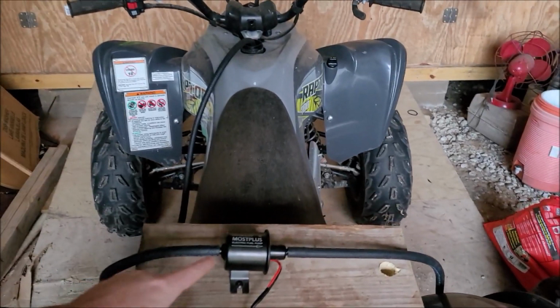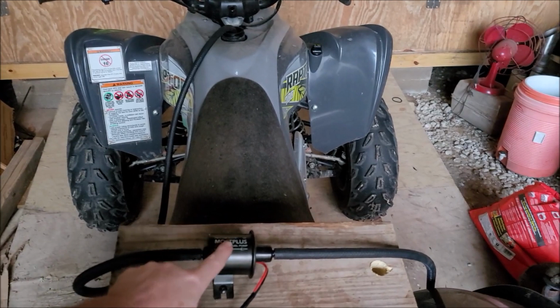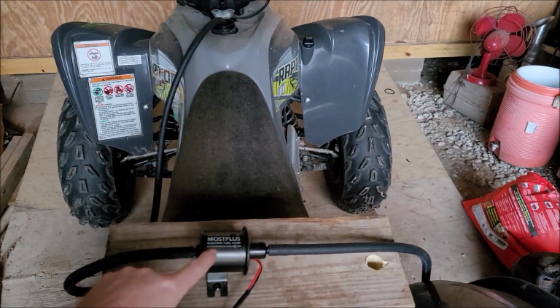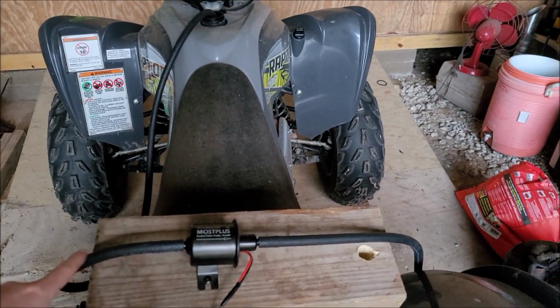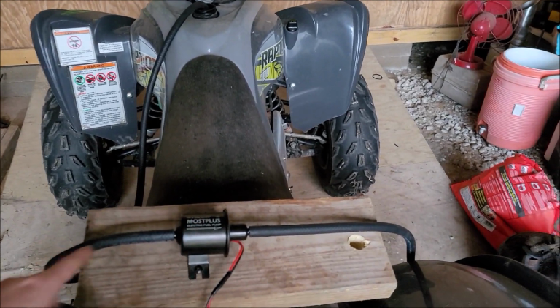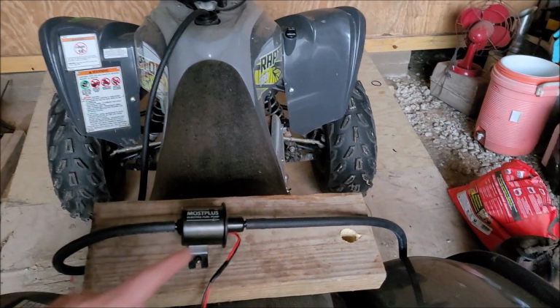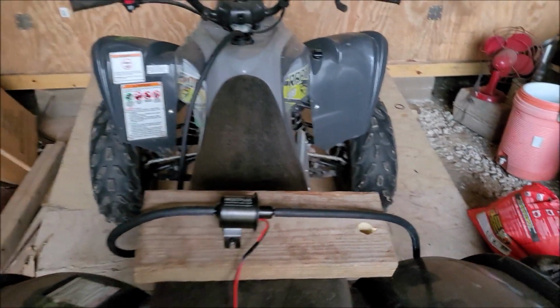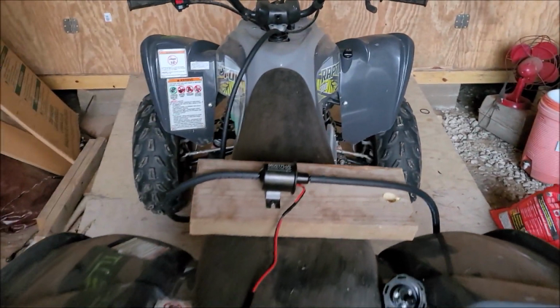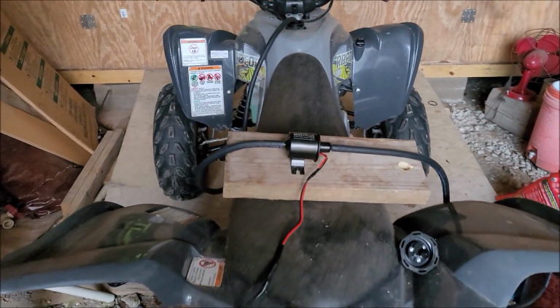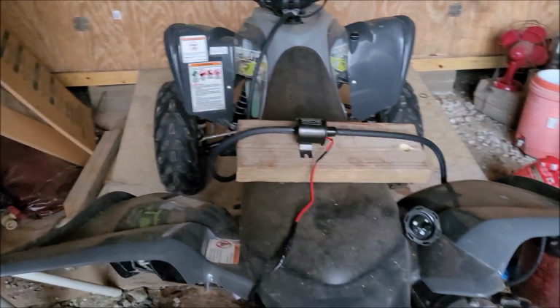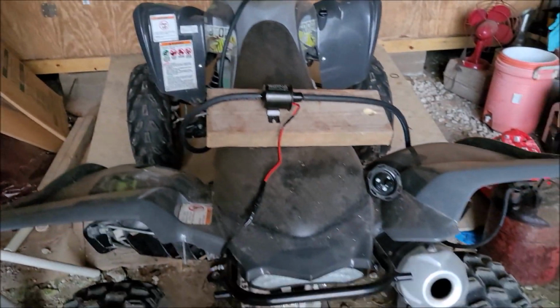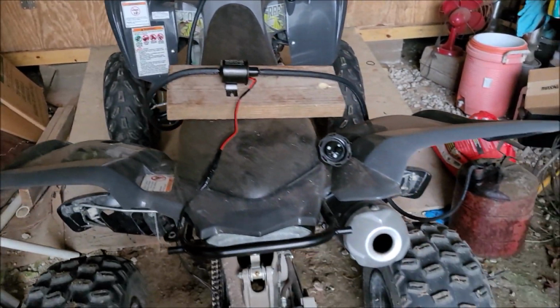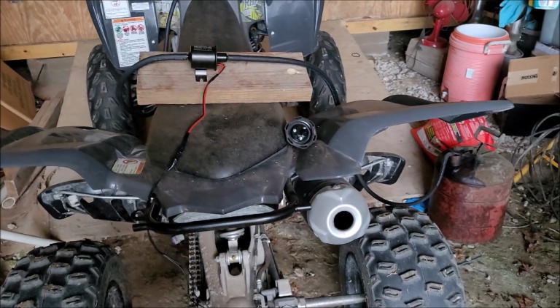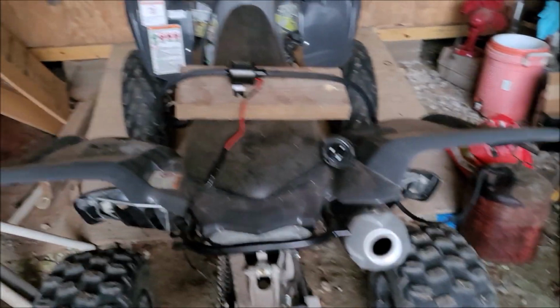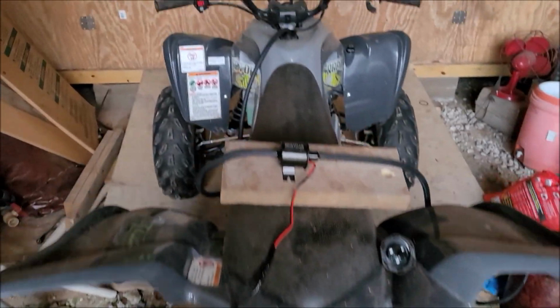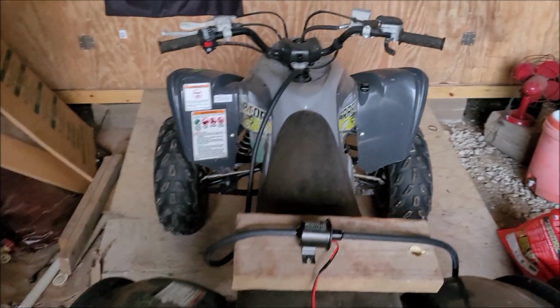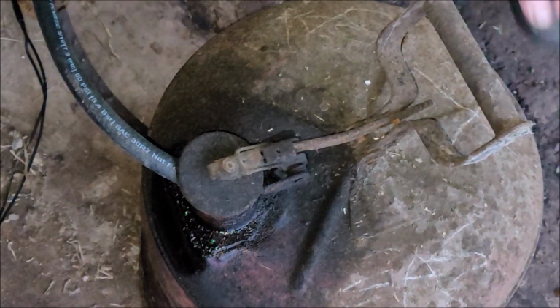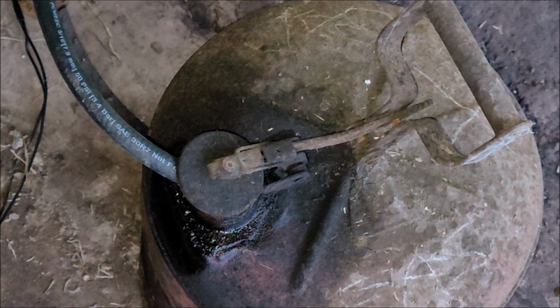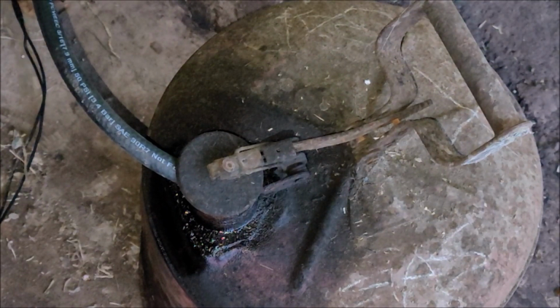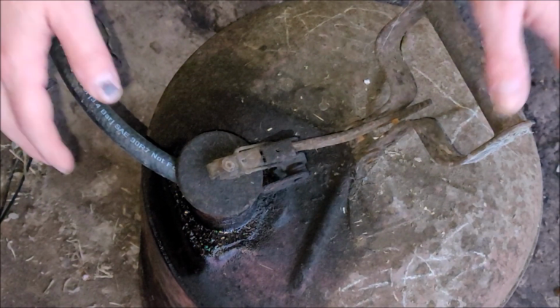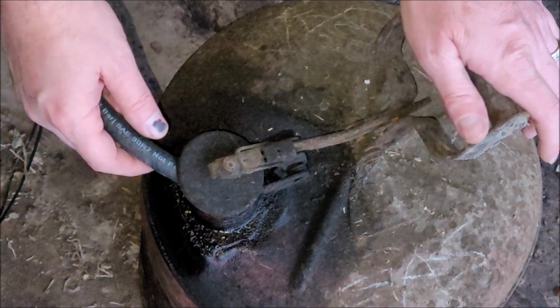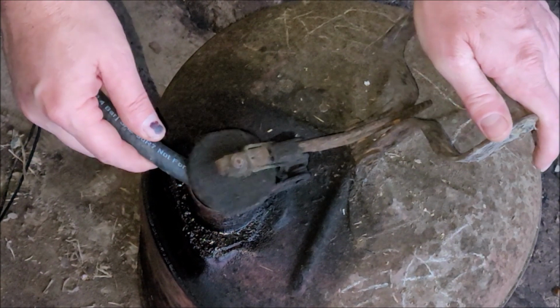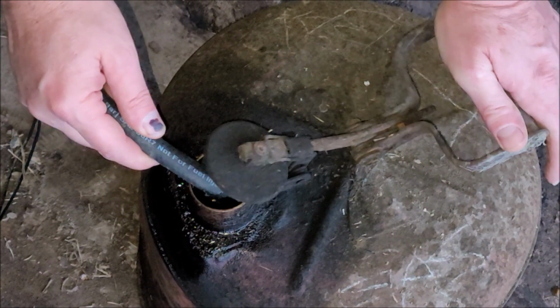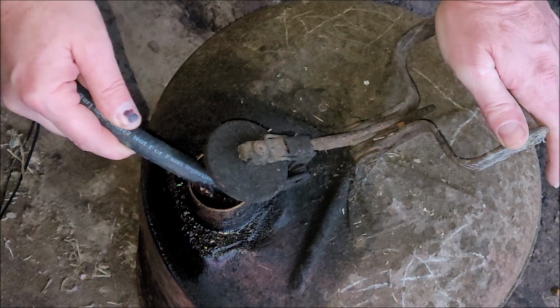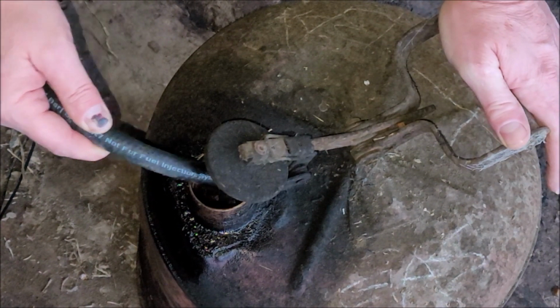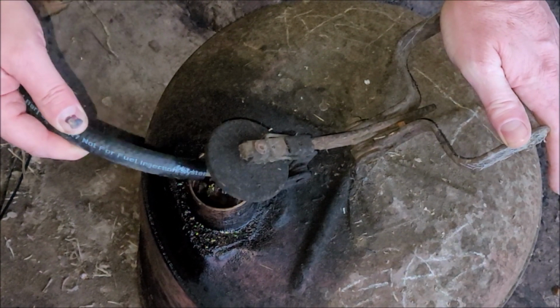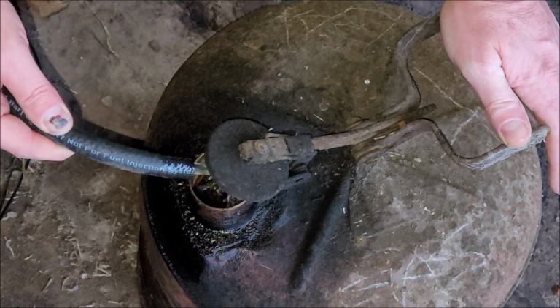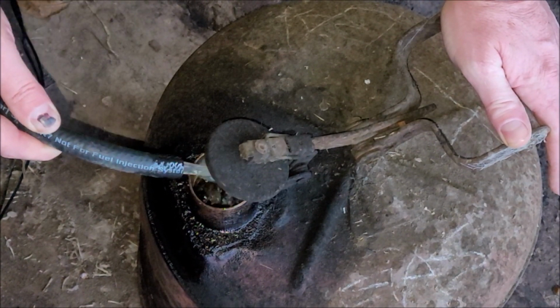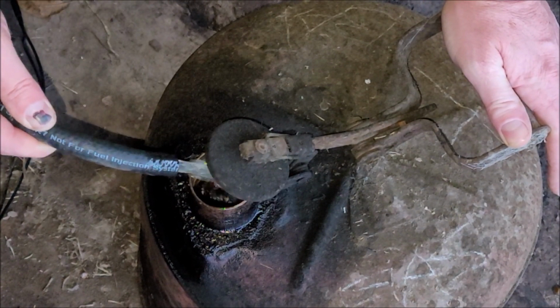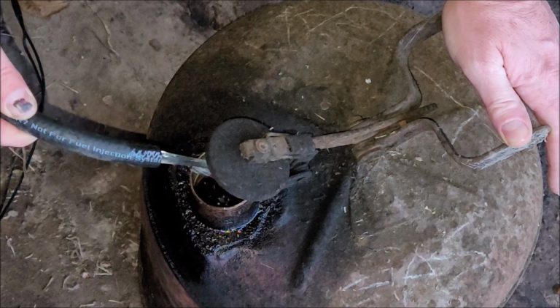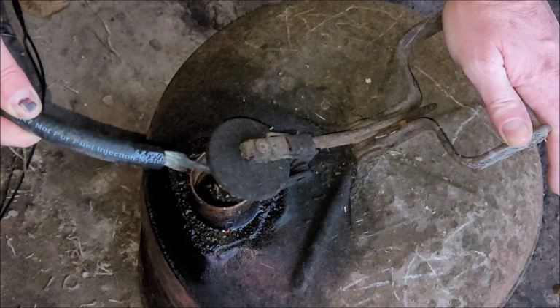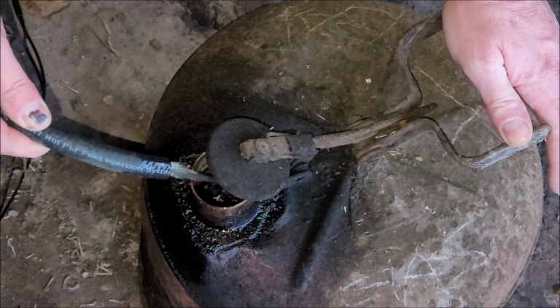Total cost for this and the hose itself was probably right around 30 bucks. Let me show you how much it's pumping out at a time here. You can see it's got a really good flow.